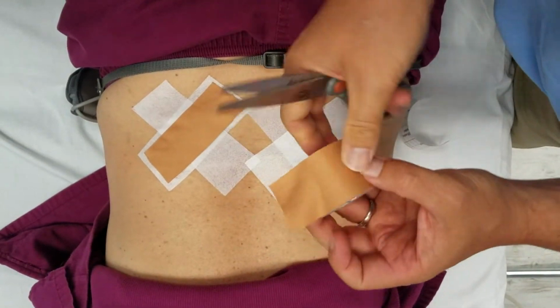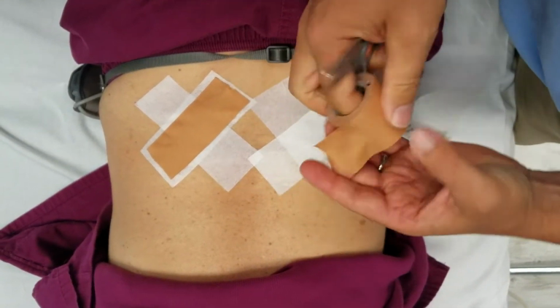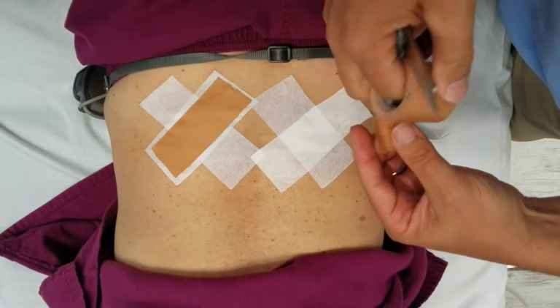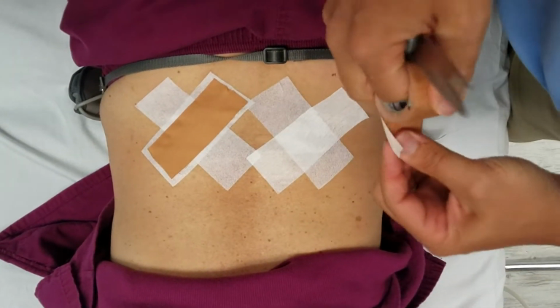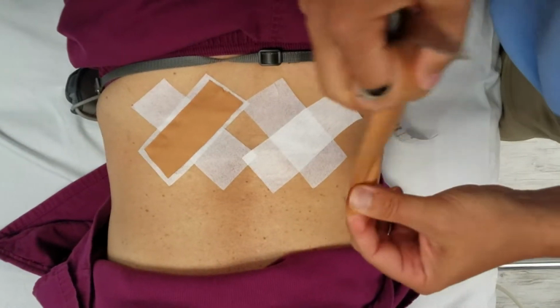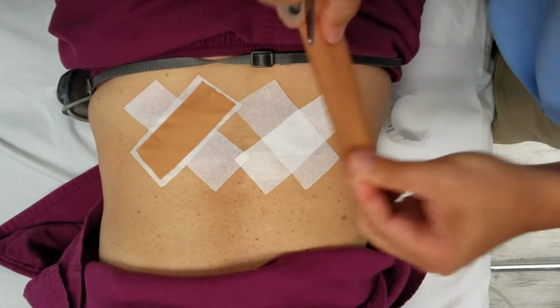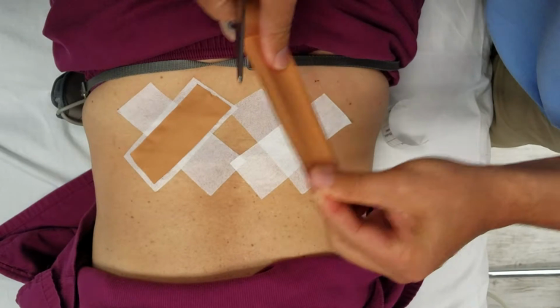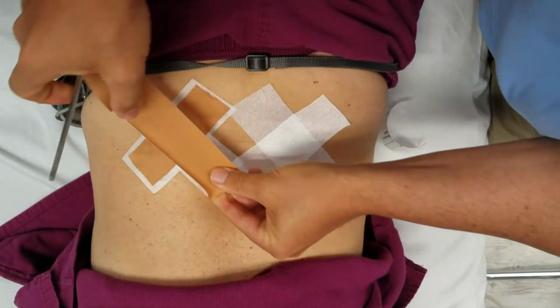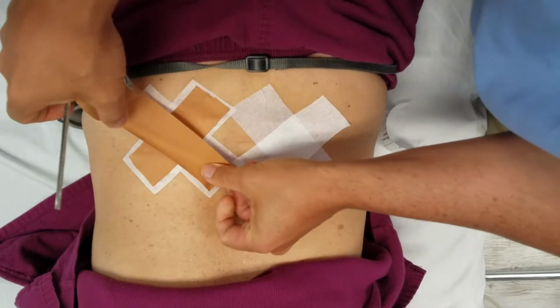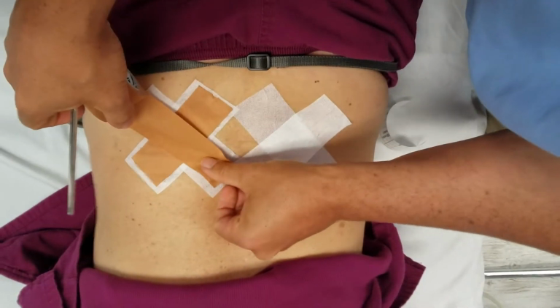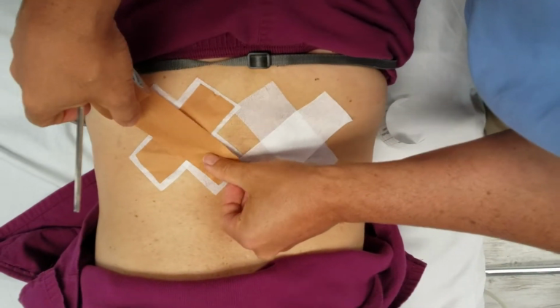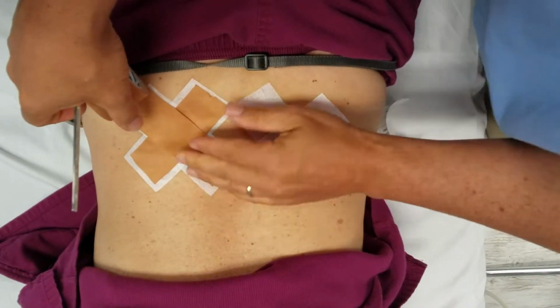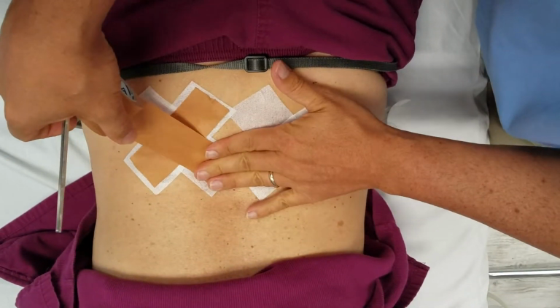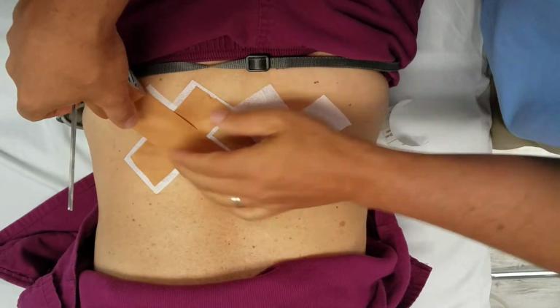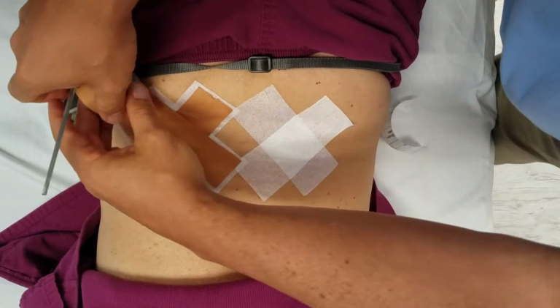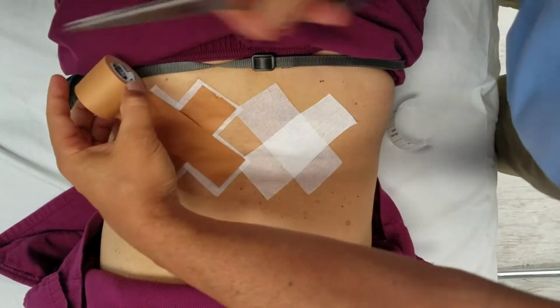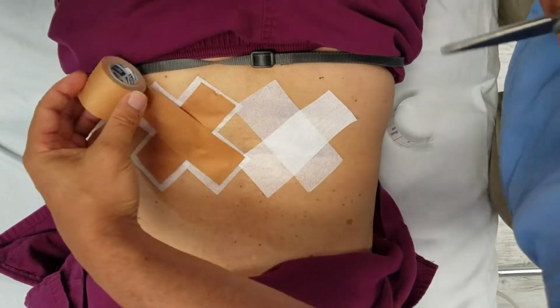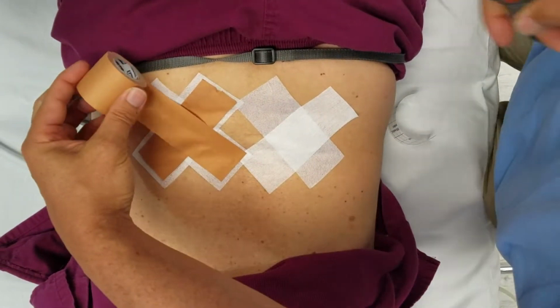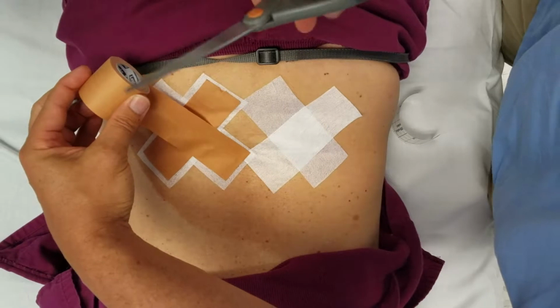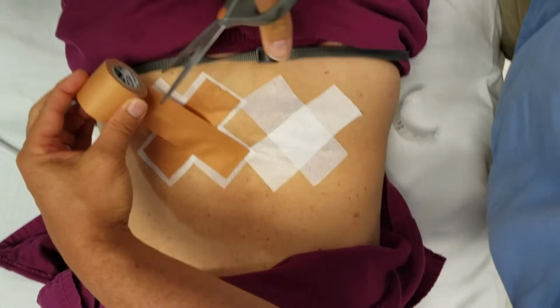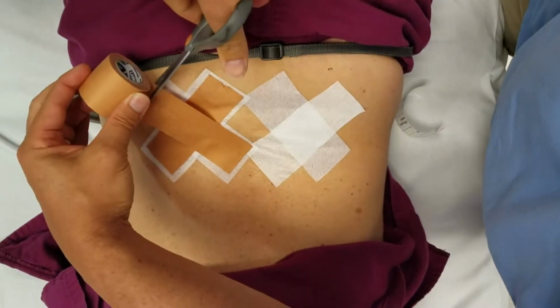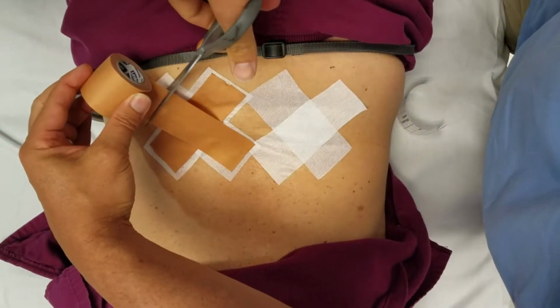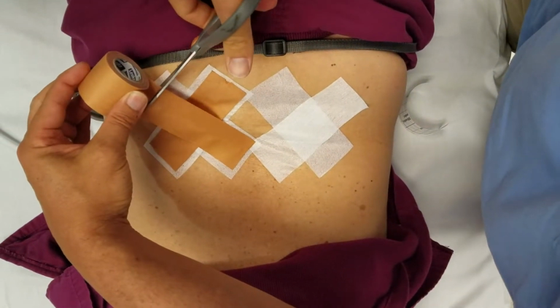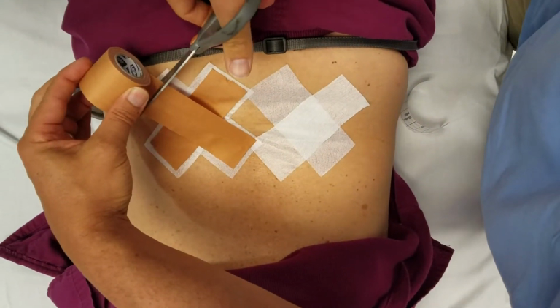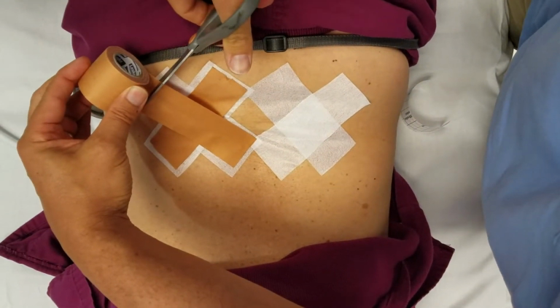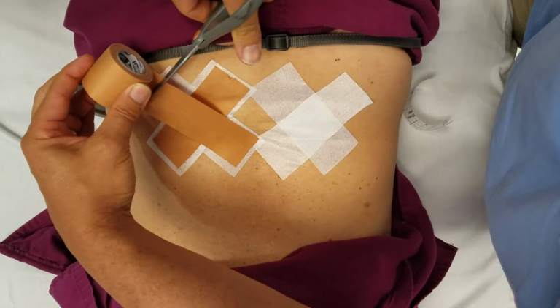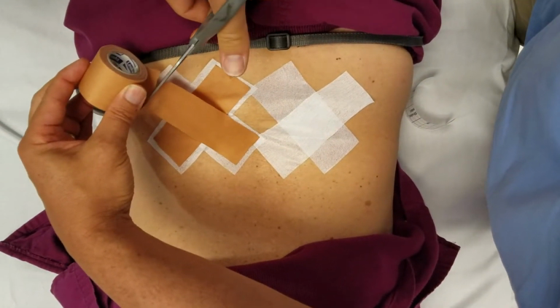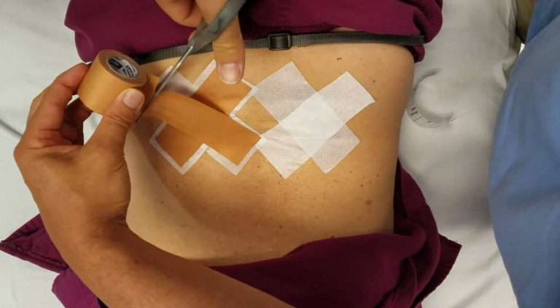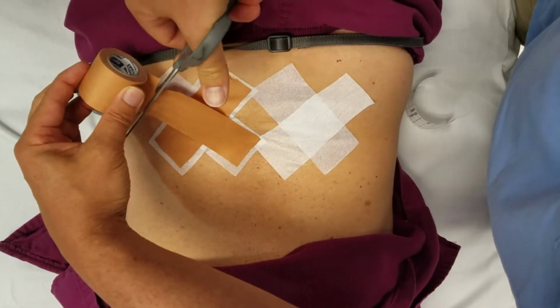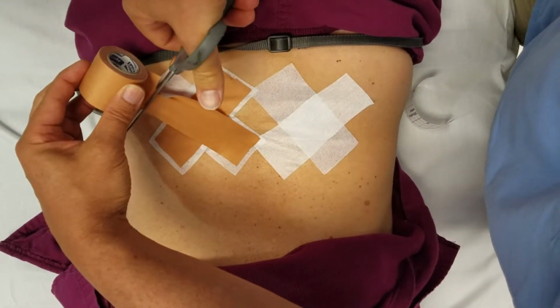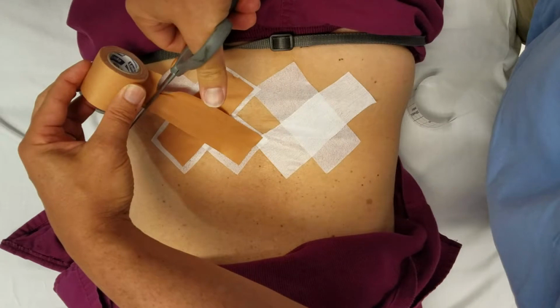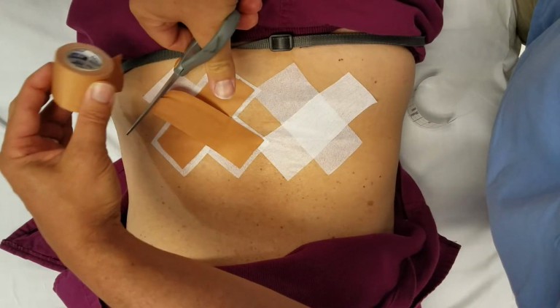This little bit of tape is more supportive than a lumbar belt or most other supports, because it actually does significantly prevent that lumbar flexion.